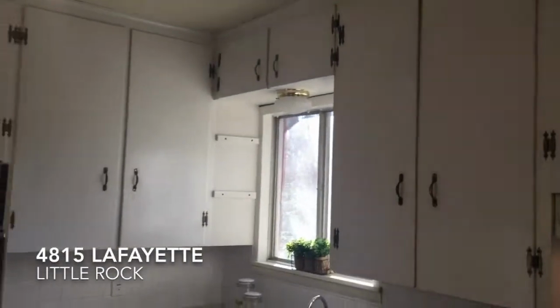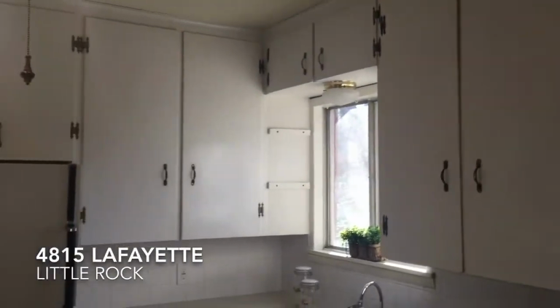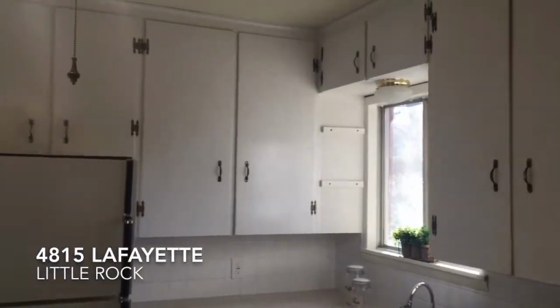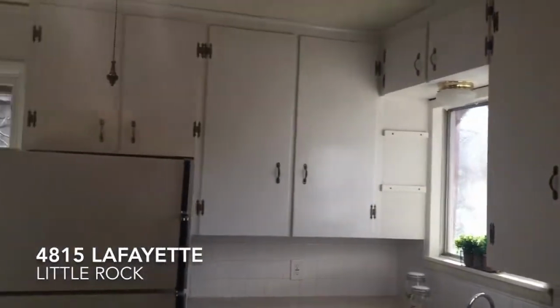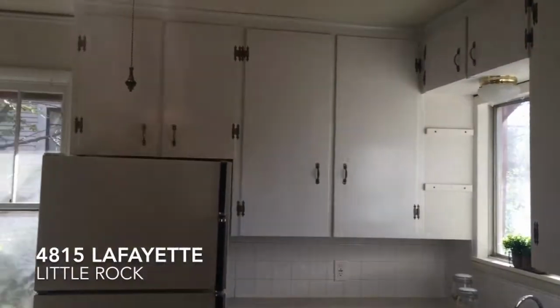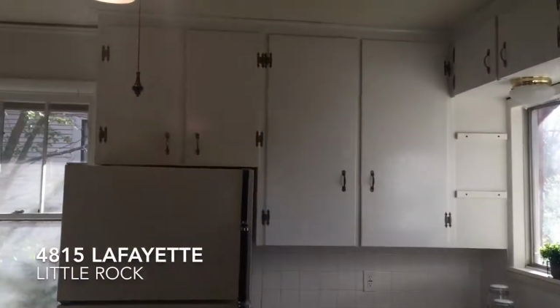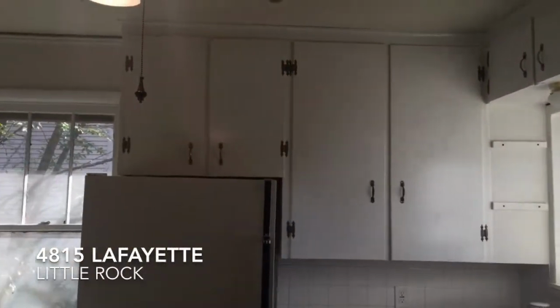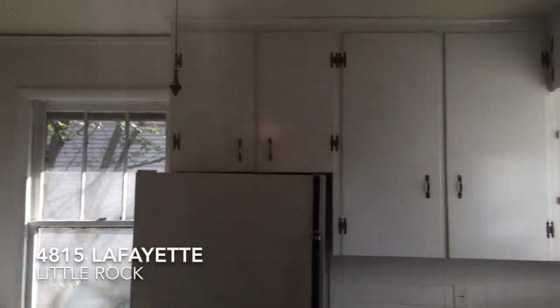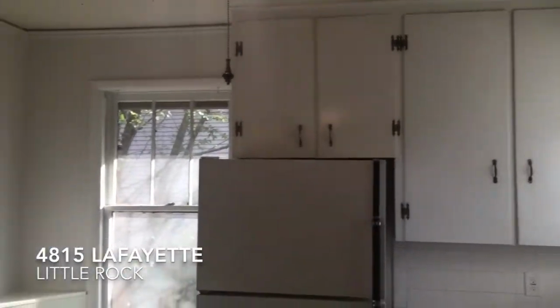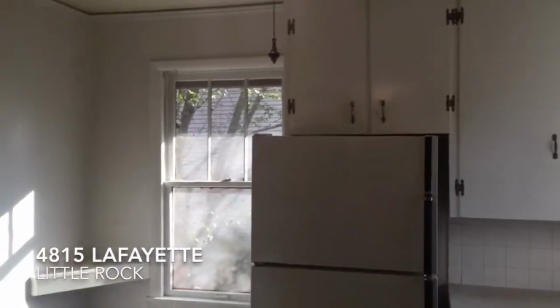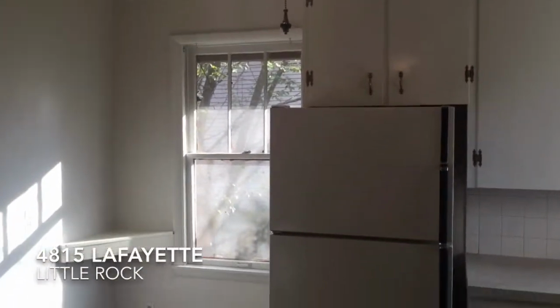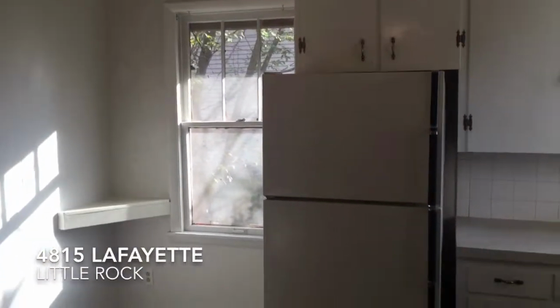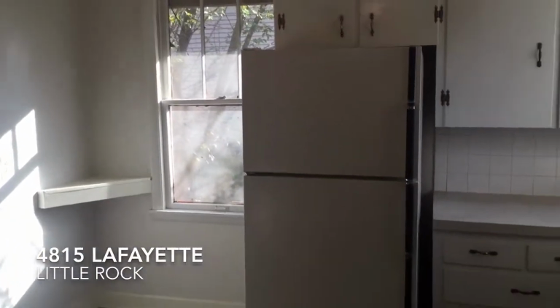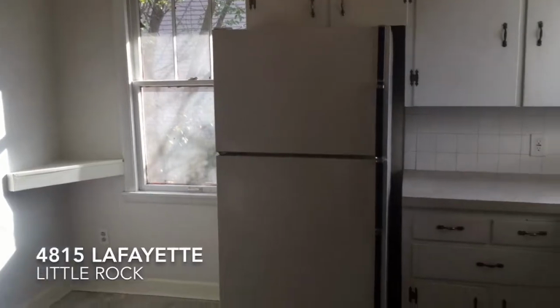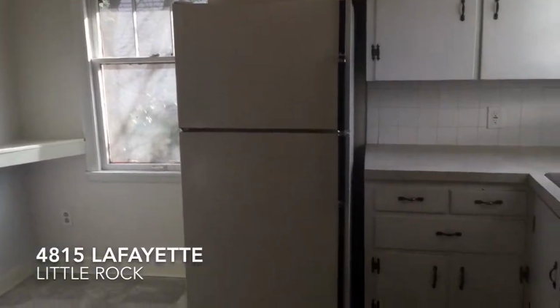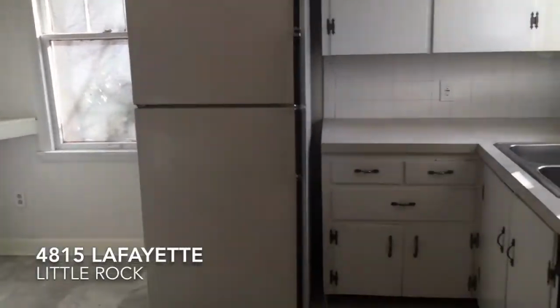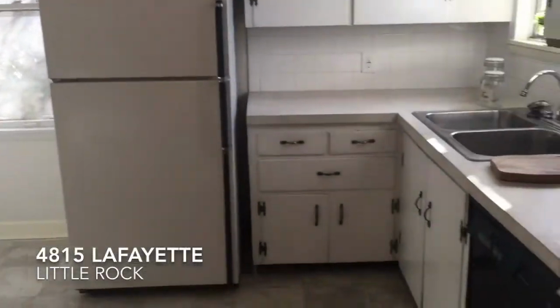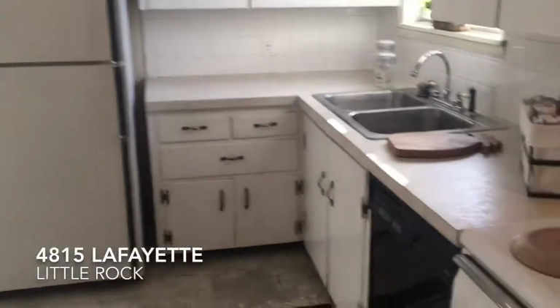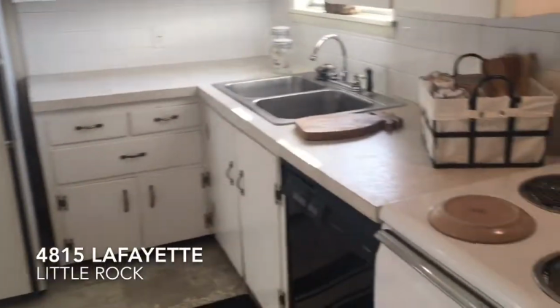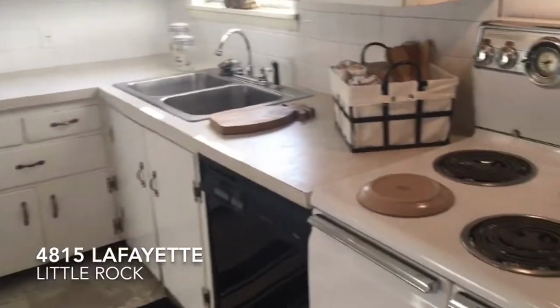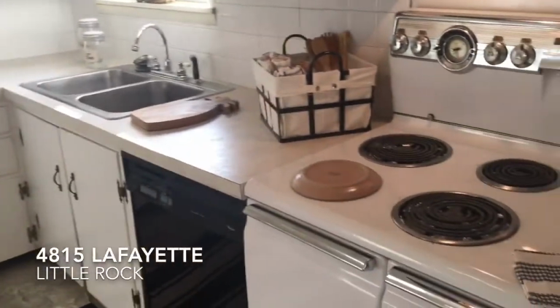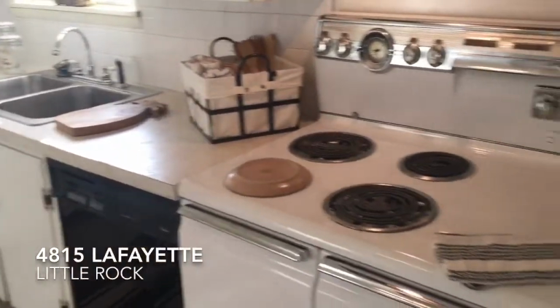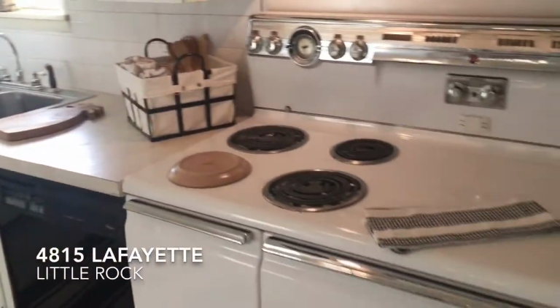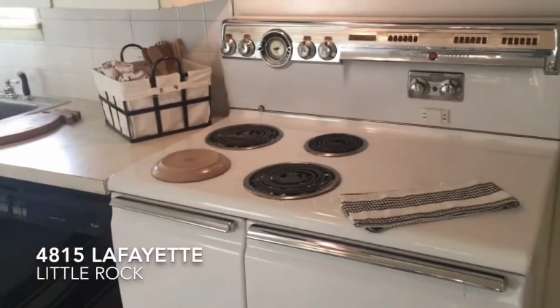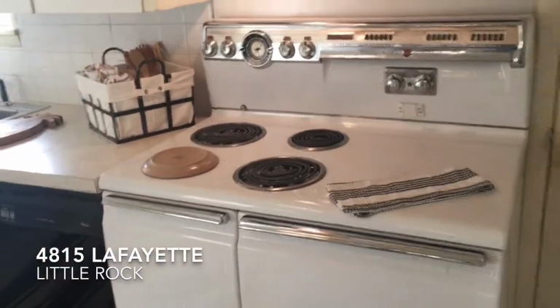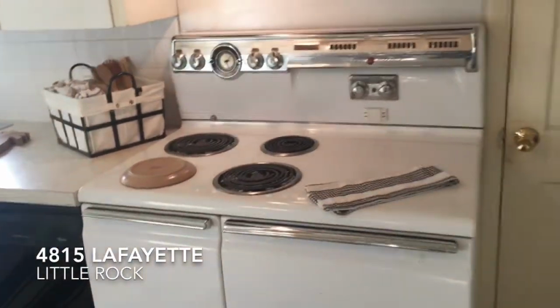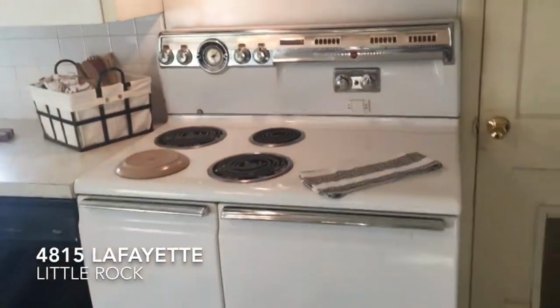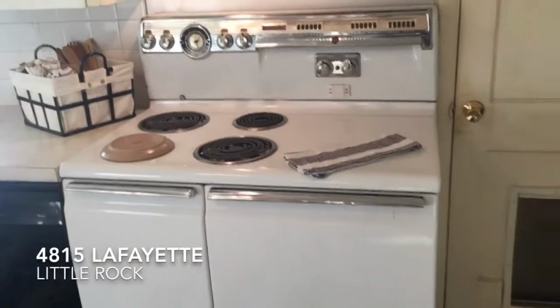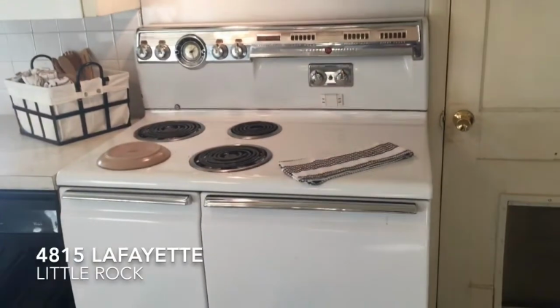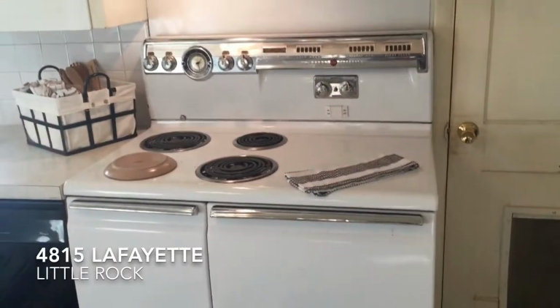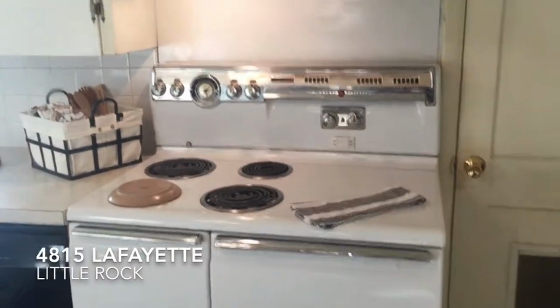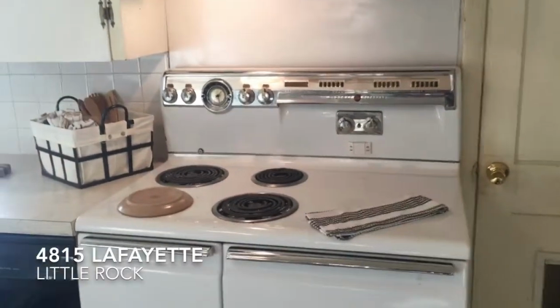It's a retro stove, but it still works. Oh, that's so cool — it's a cool stove. Oh that is wonderful, it's a double oven.